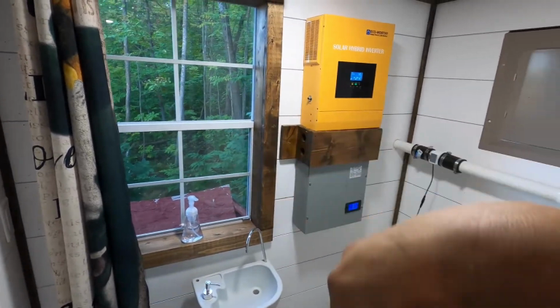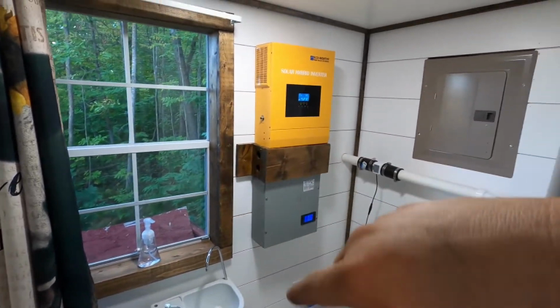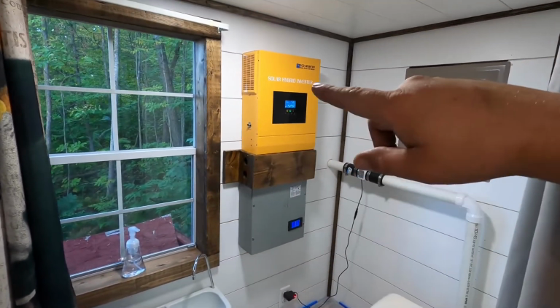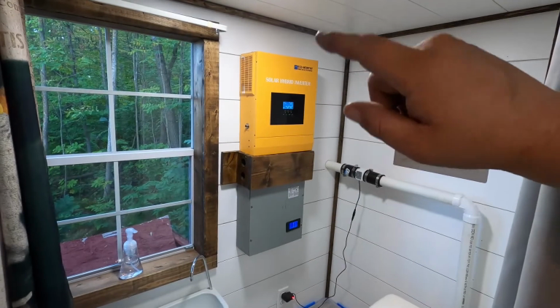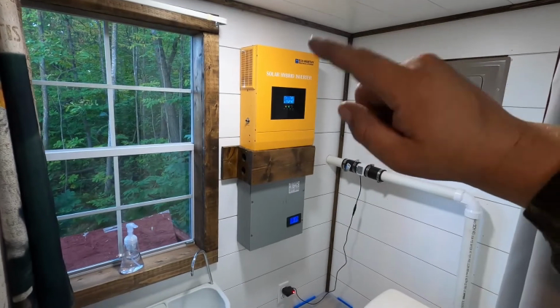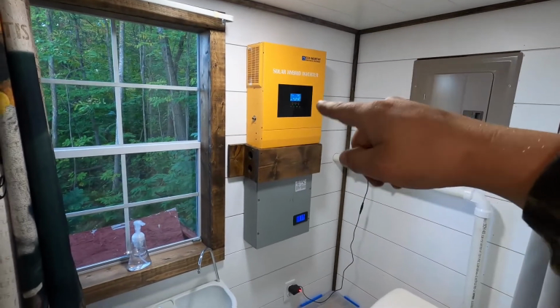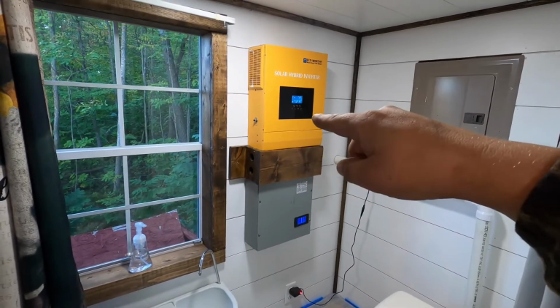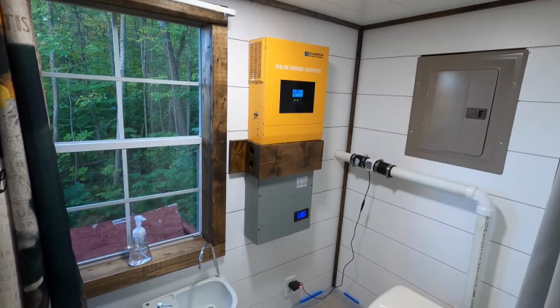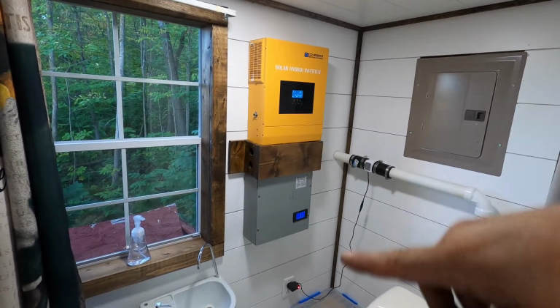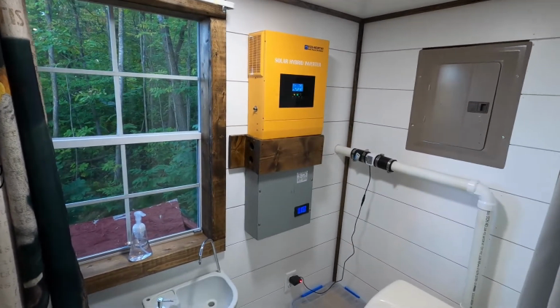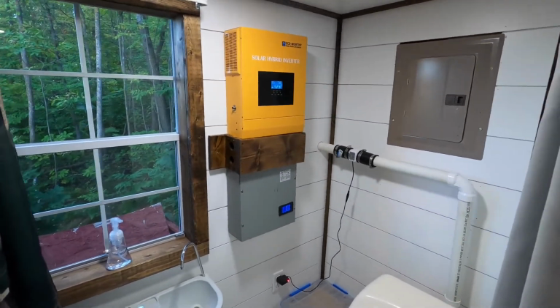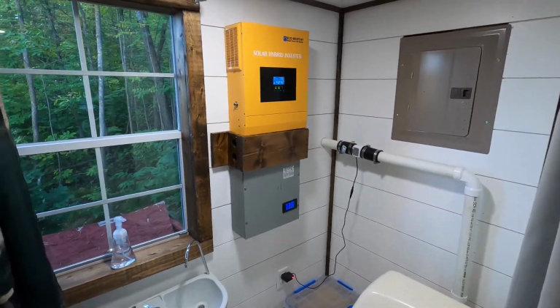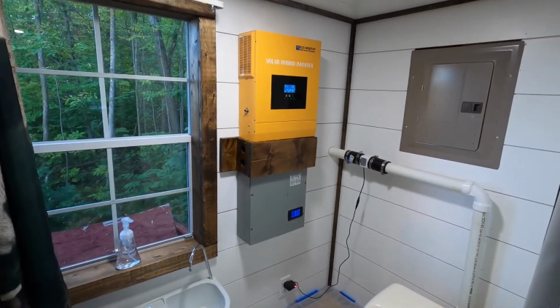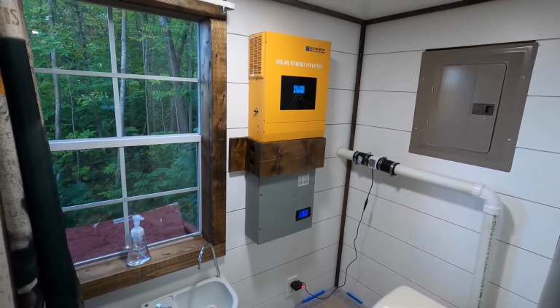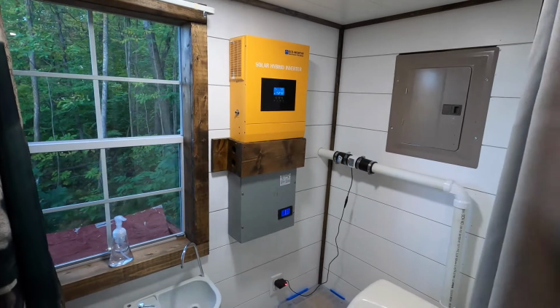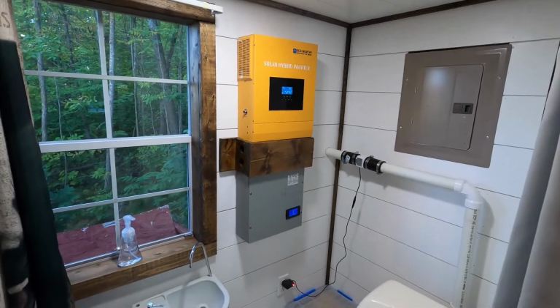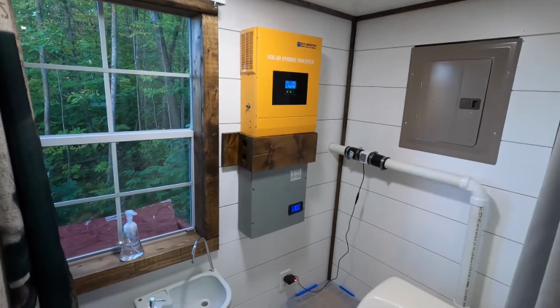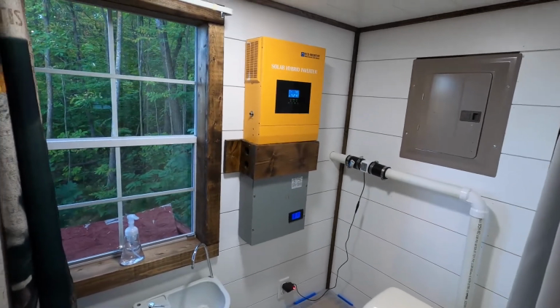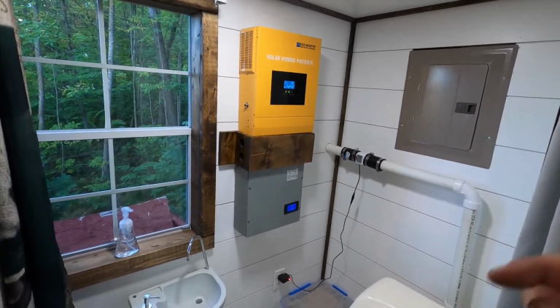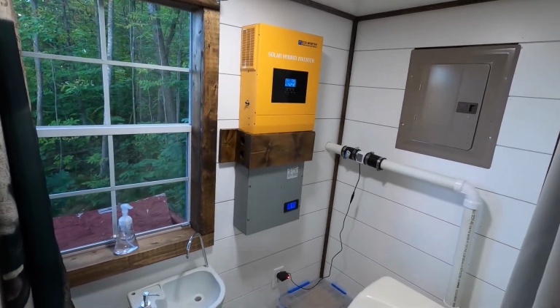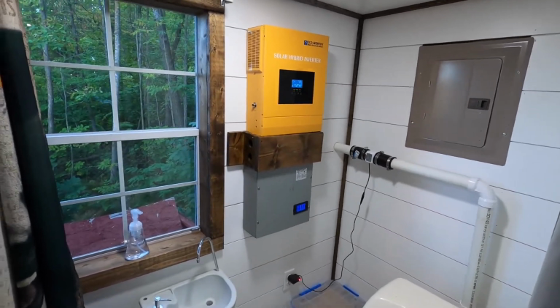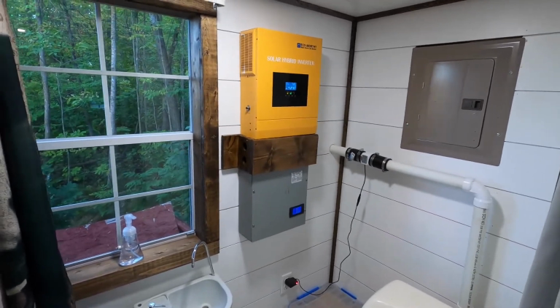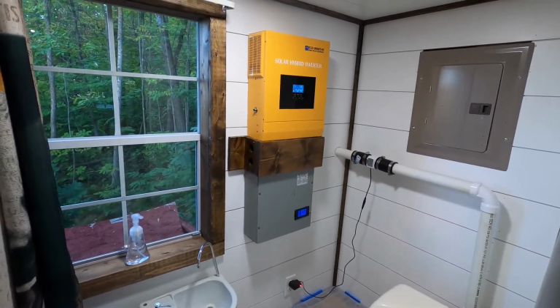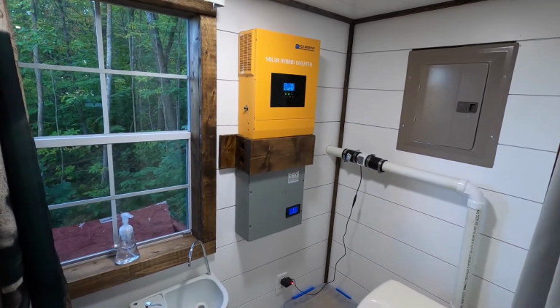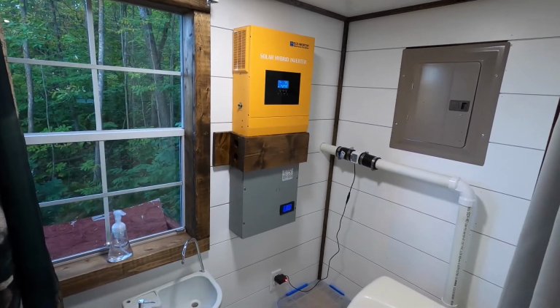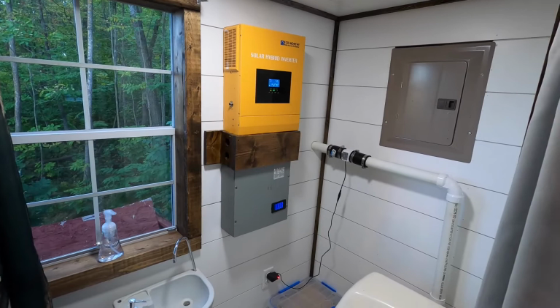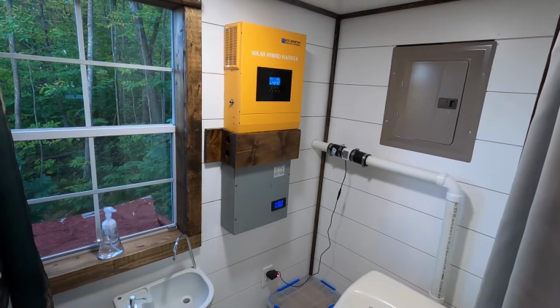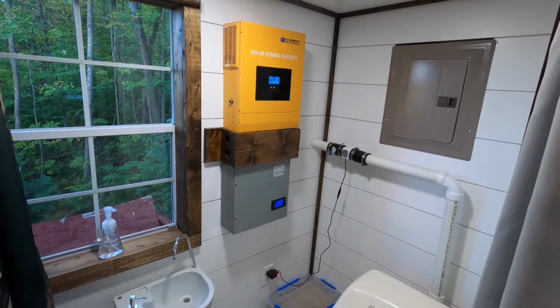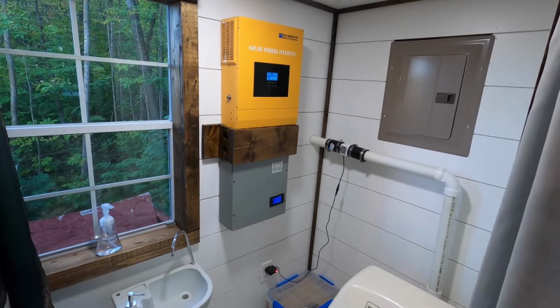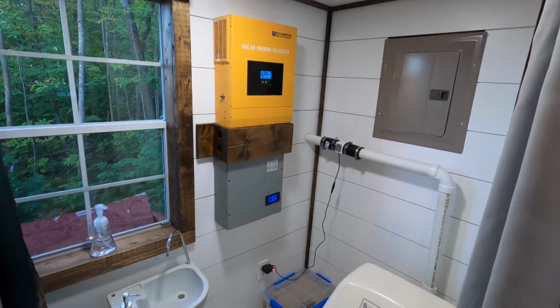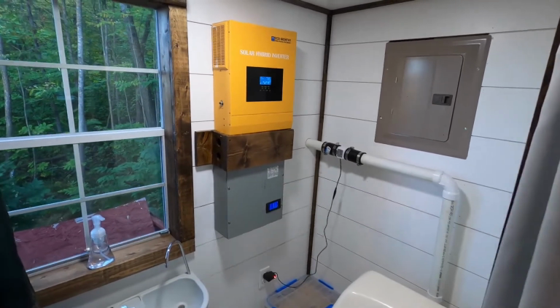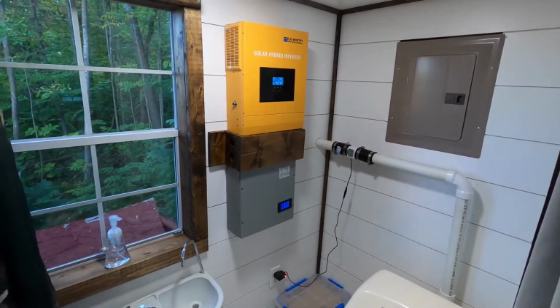My battery box out here got smashed by a tree, but this inverter will do lithium, lead acid, or any kind of batteries you need it to do. I highly recommend it — I'll put a link in the description. You guys have seen my first video on it; this is one year into using it and this thing gets used every day.